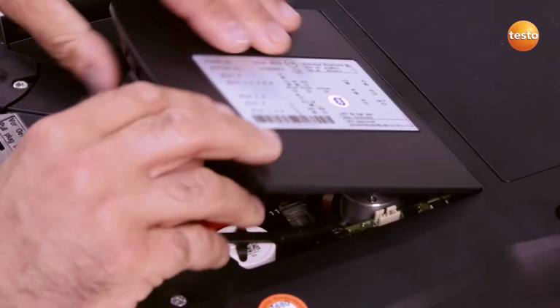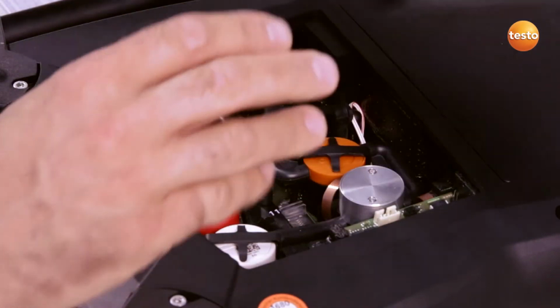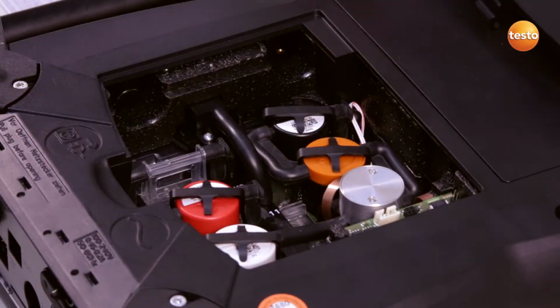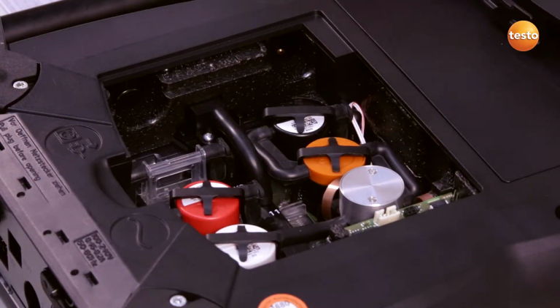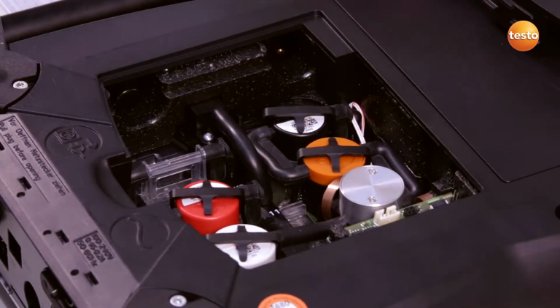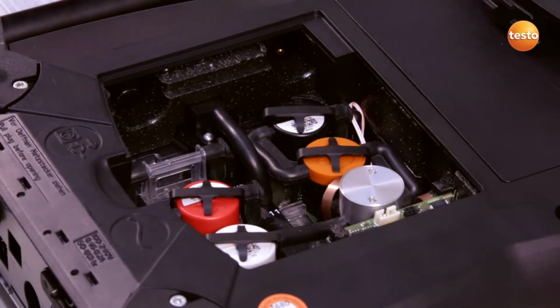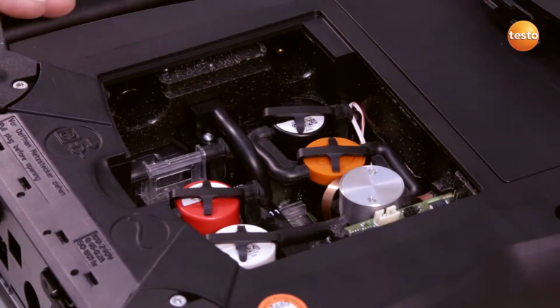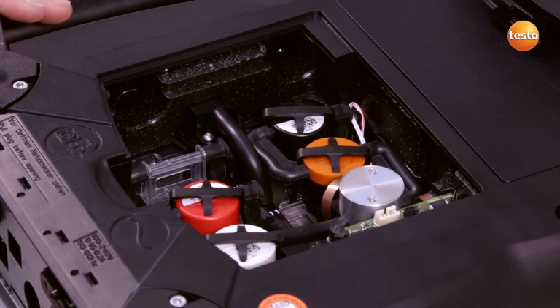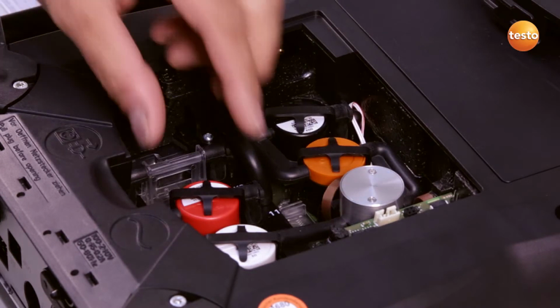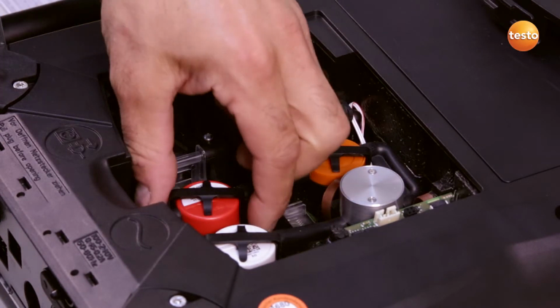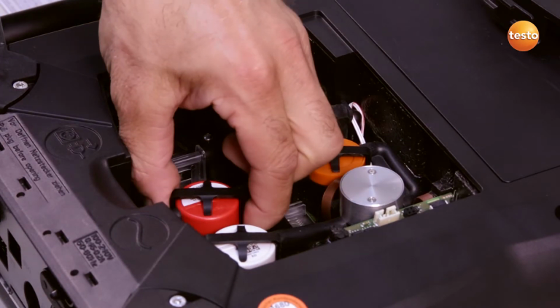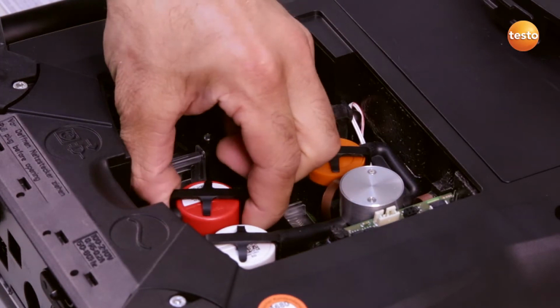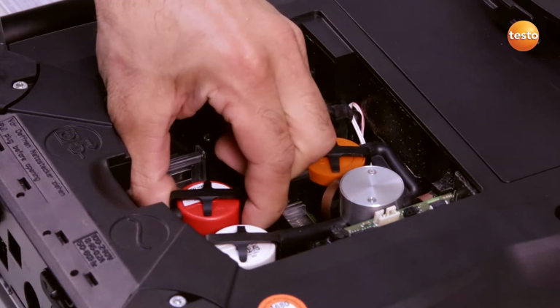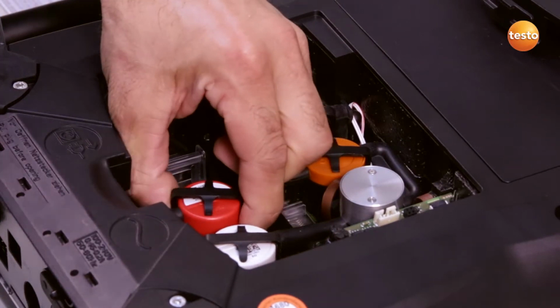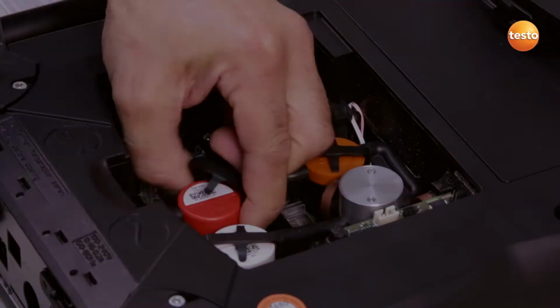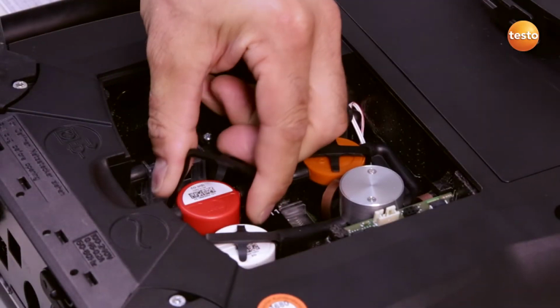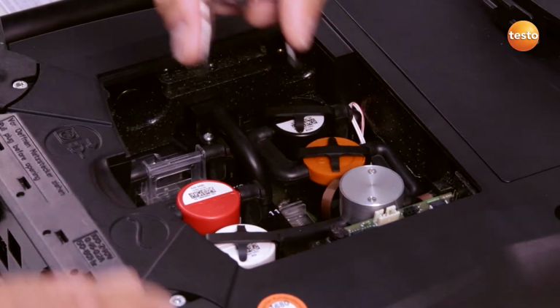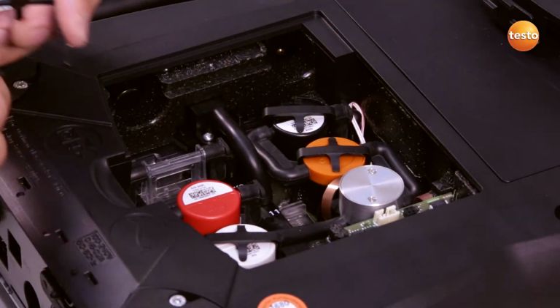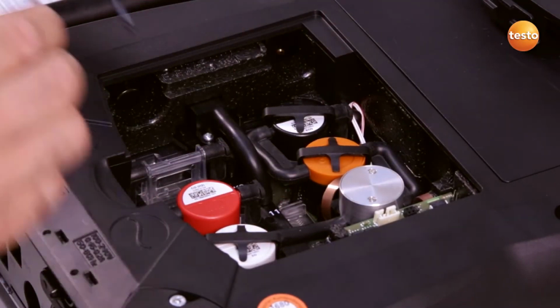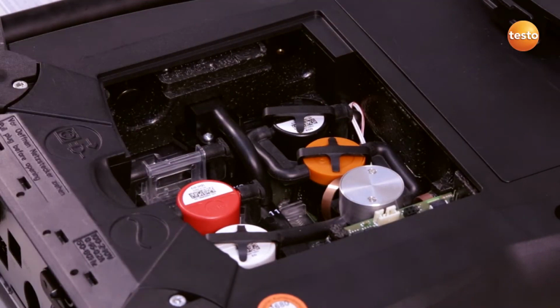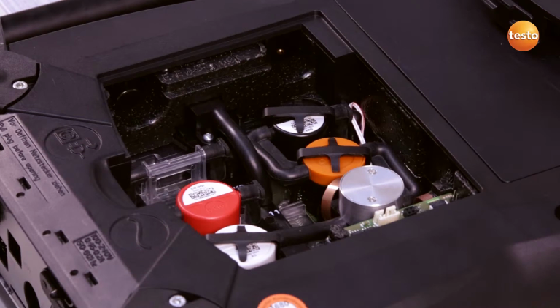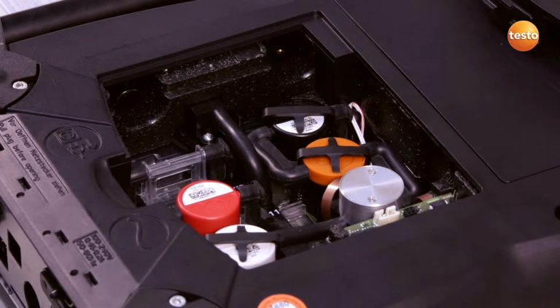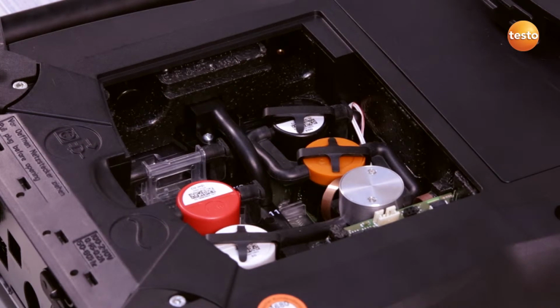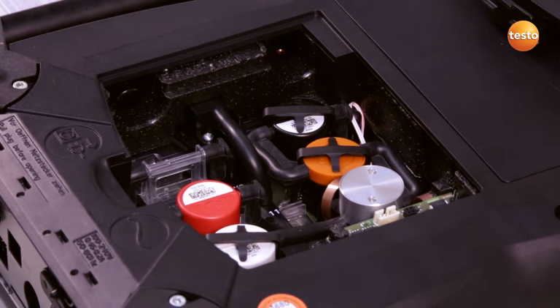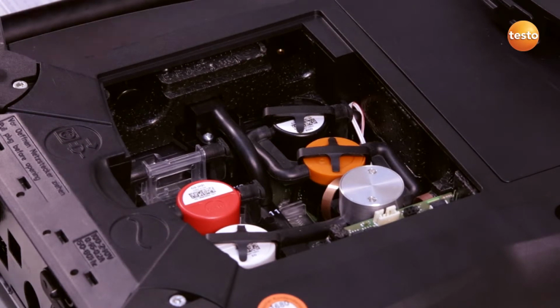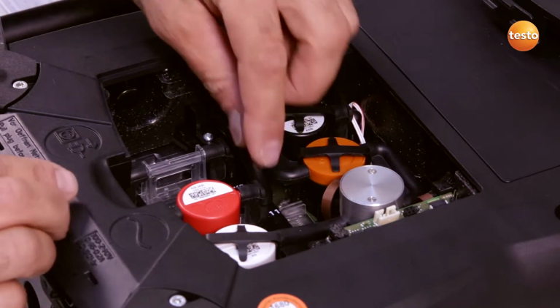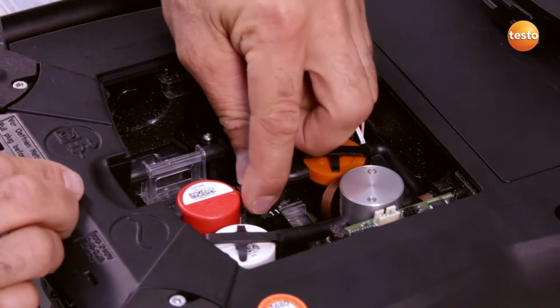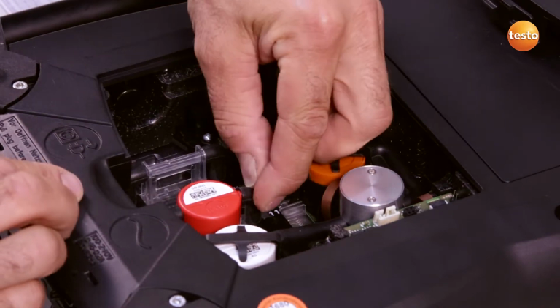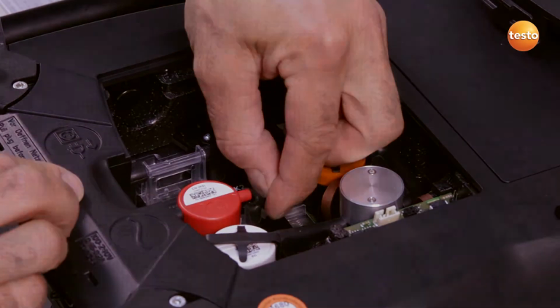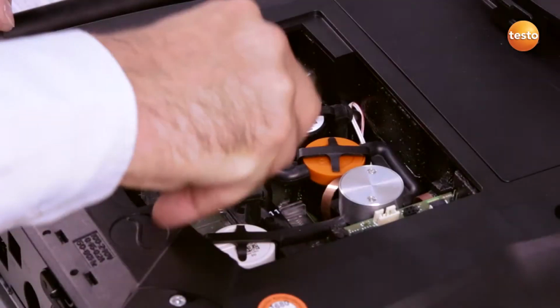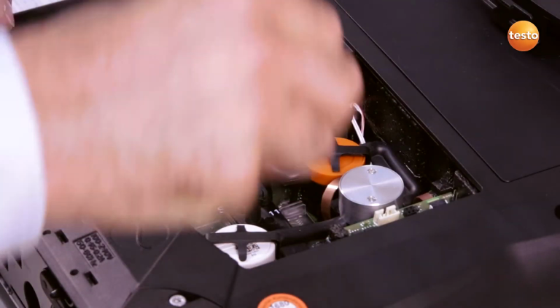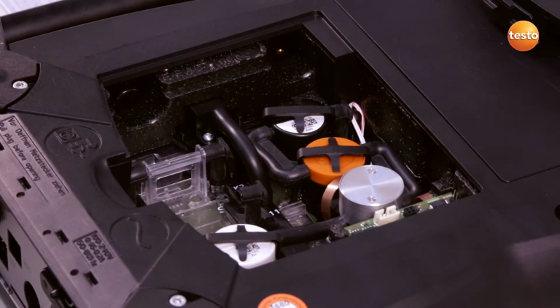In order to remove the sensor, I have to release the clip over the sensor and remove it from its fittings. I disconnect both hoses on the left and right of the sensor and remove the sensor.